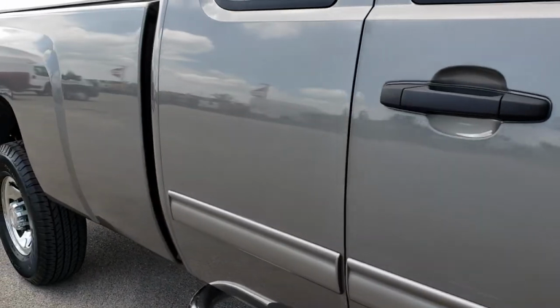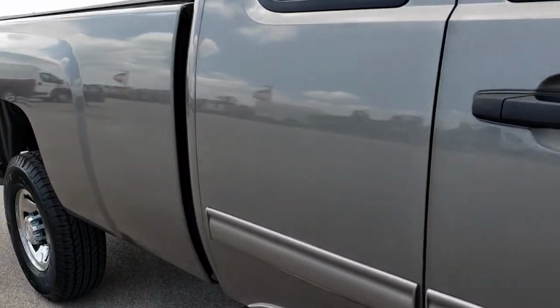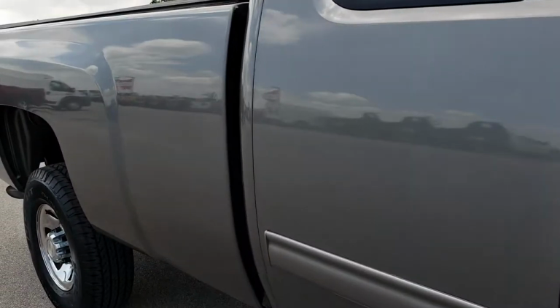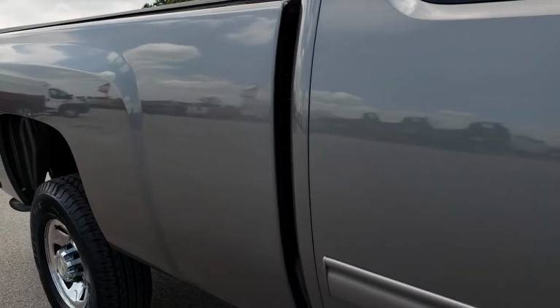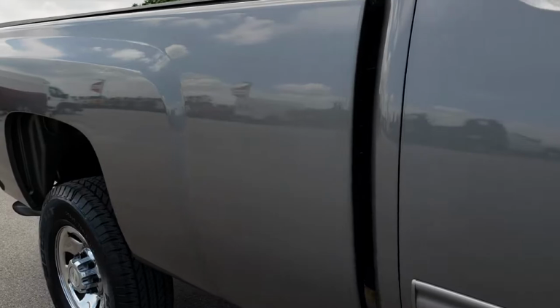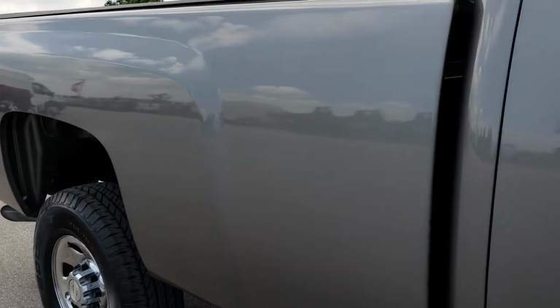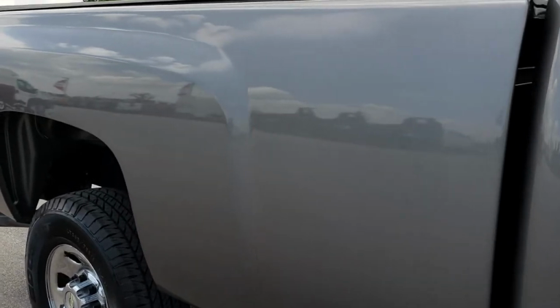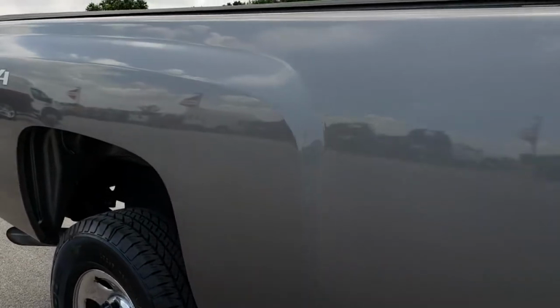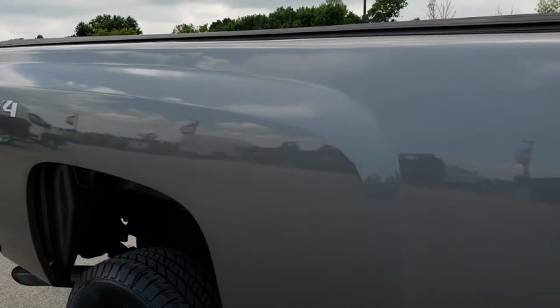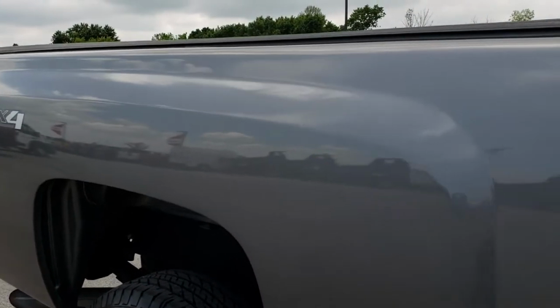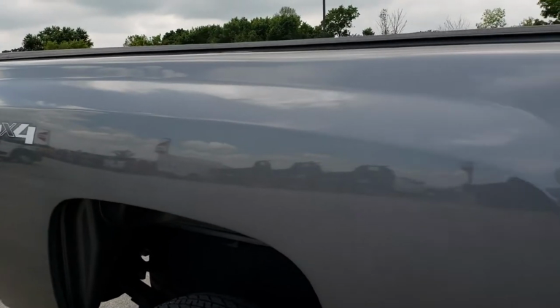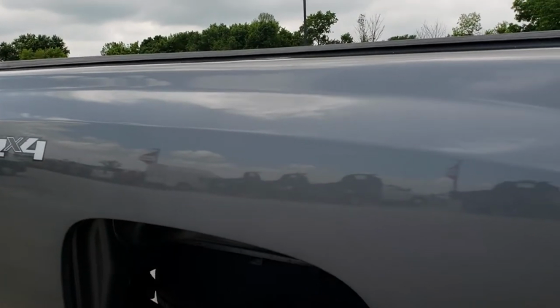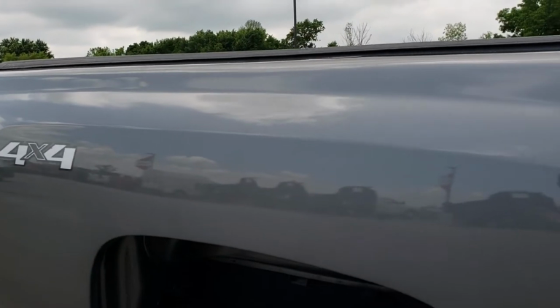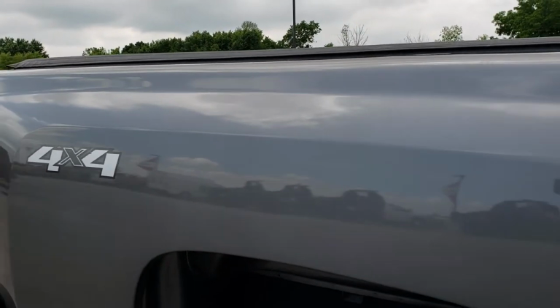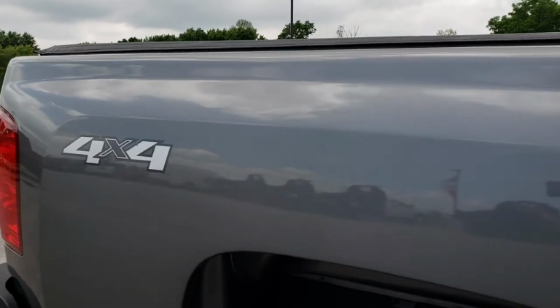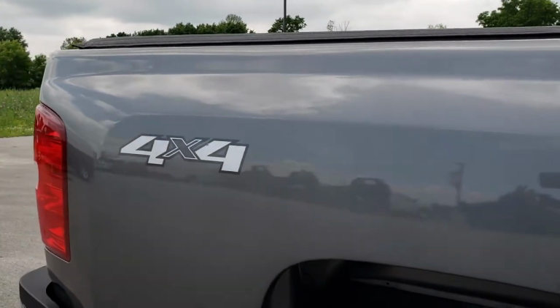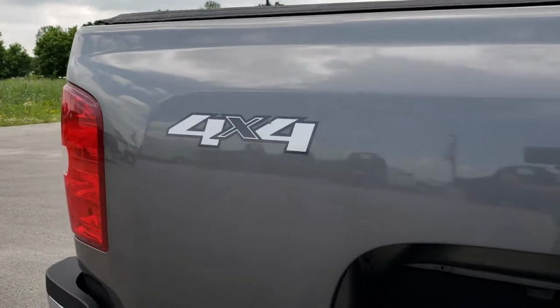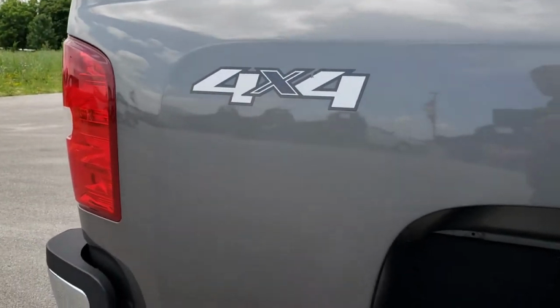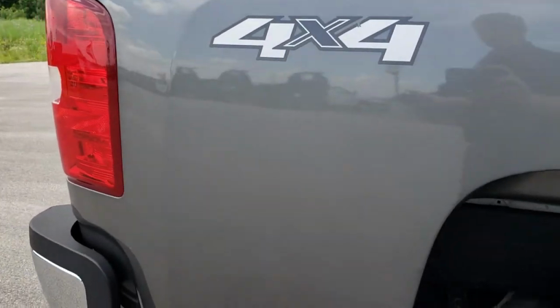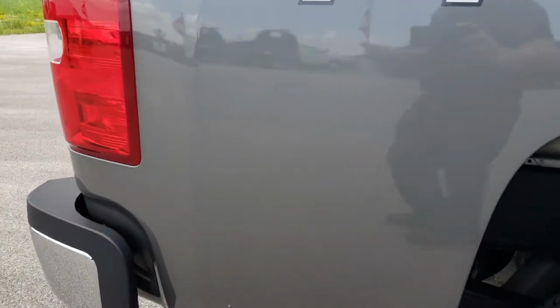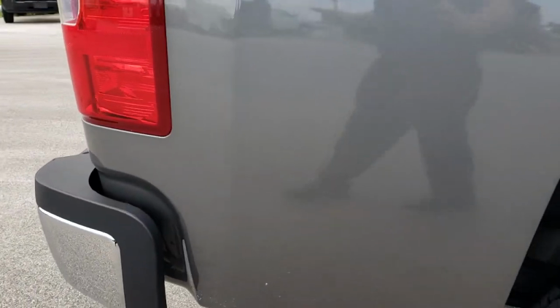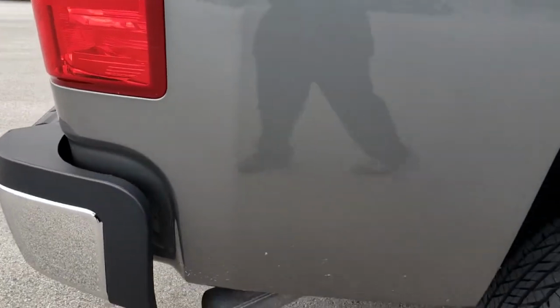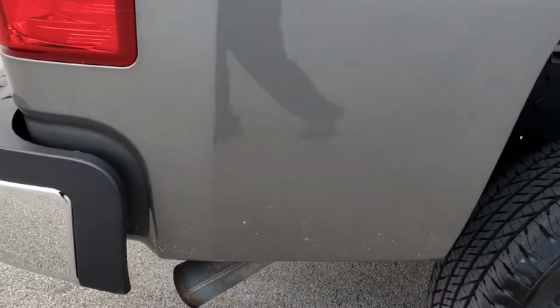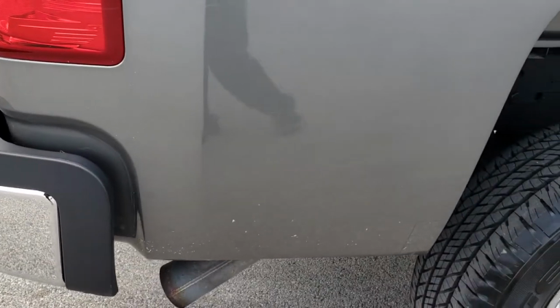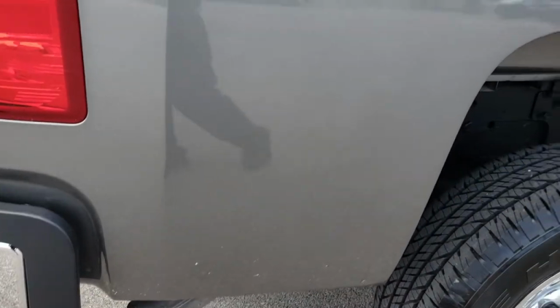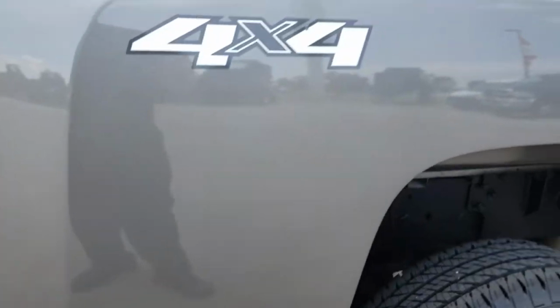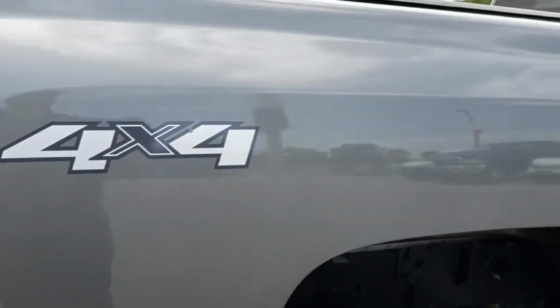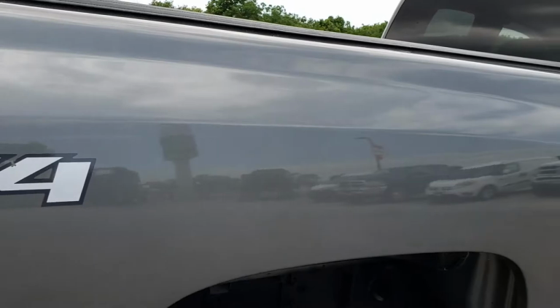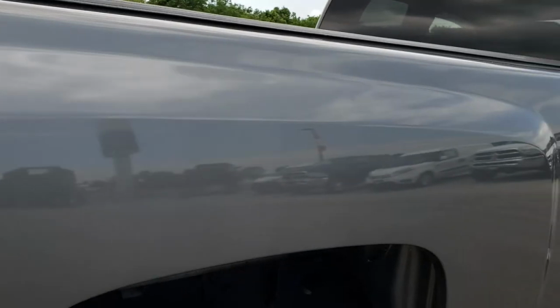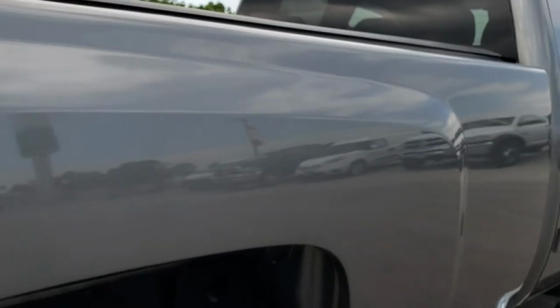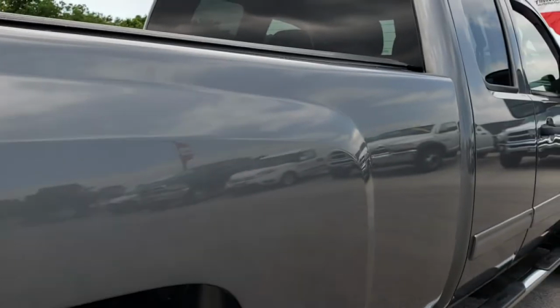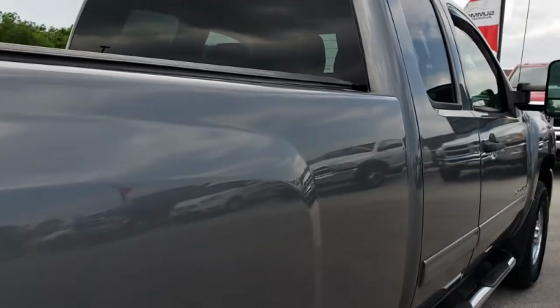We take these HD videos so if you are far away, or even if you're close by and still interested in purchasing the truck but maybe just can't make the trip down, you can still see the vehicle, hear the vehicle, and have confidence in everything that you're looking at before you even get here.